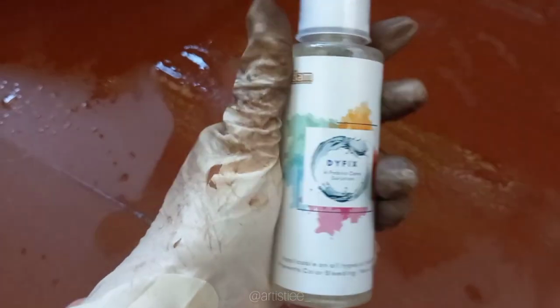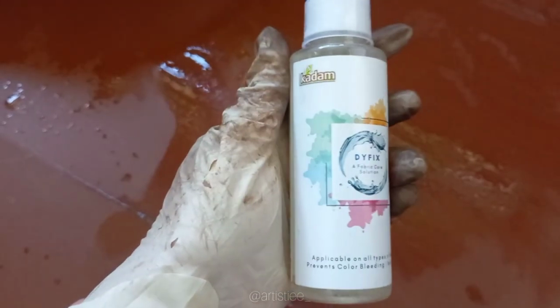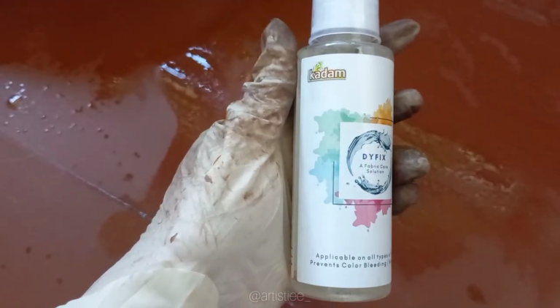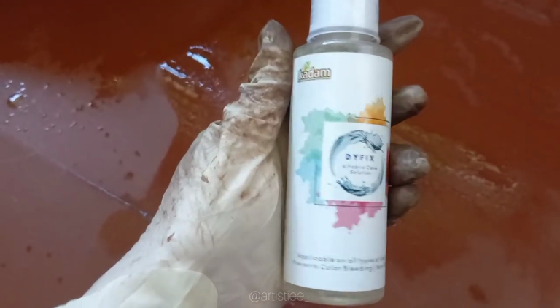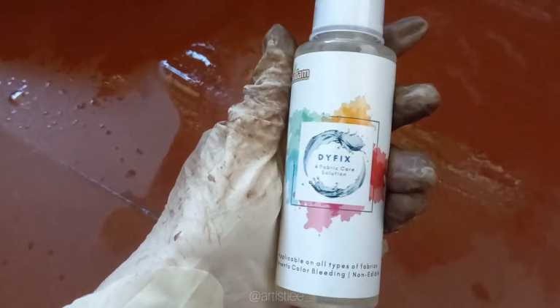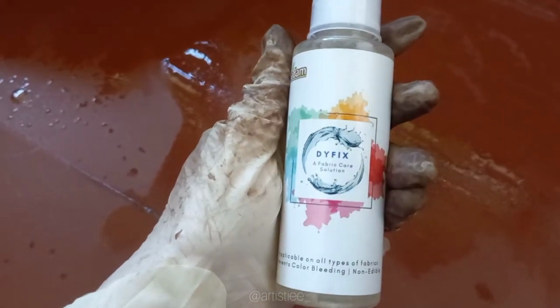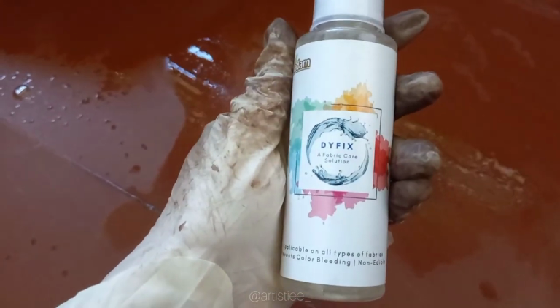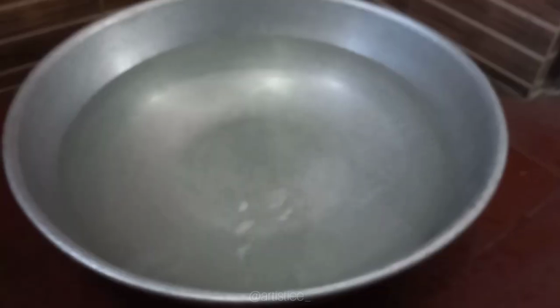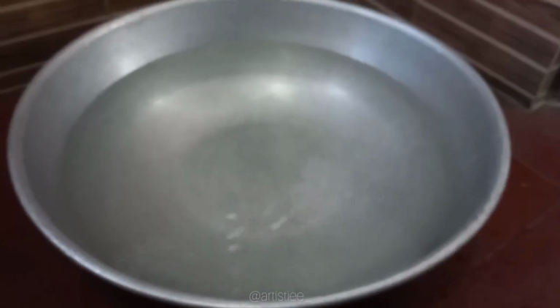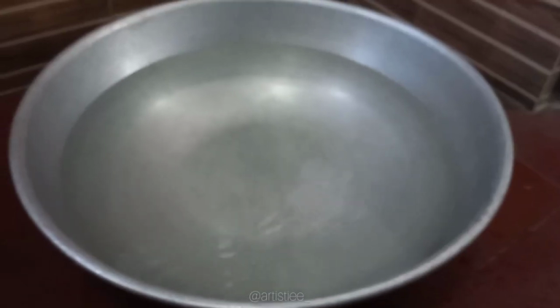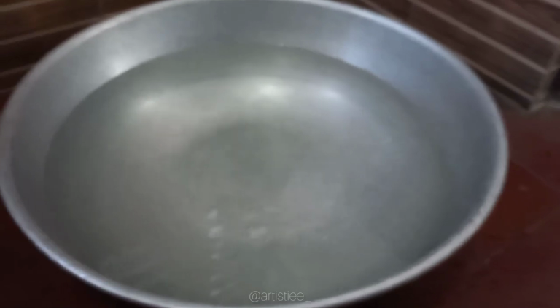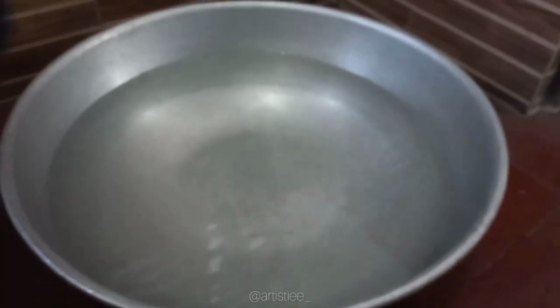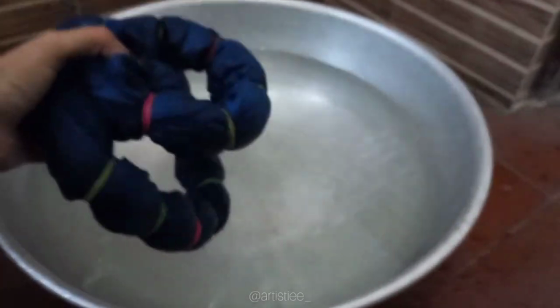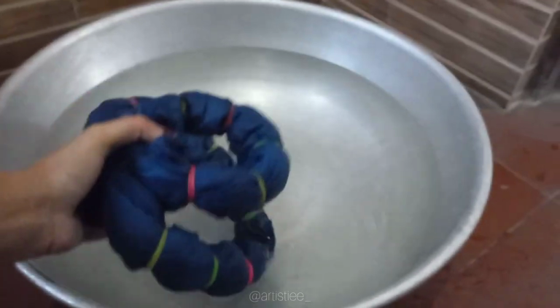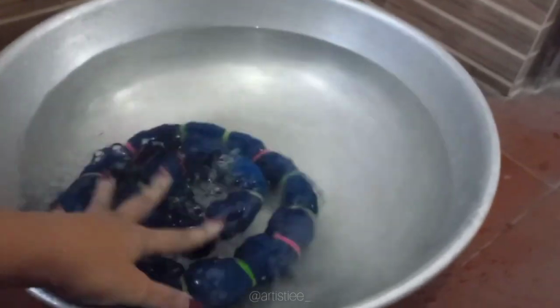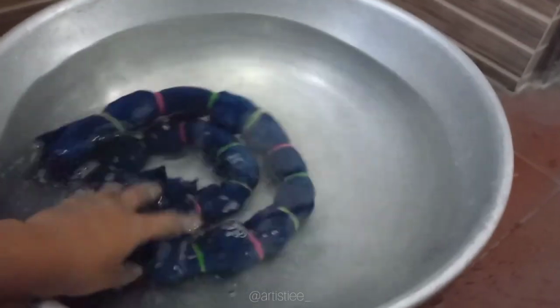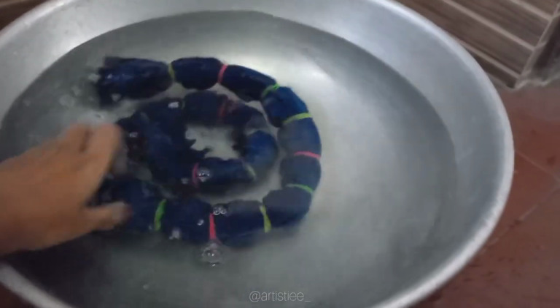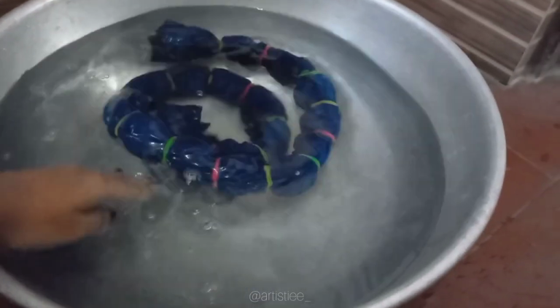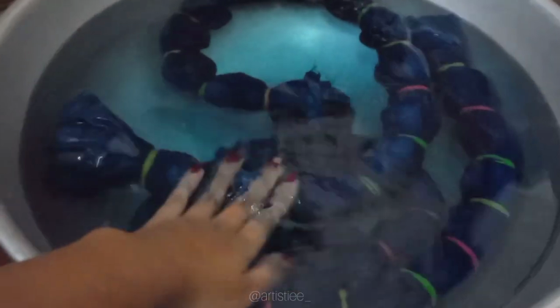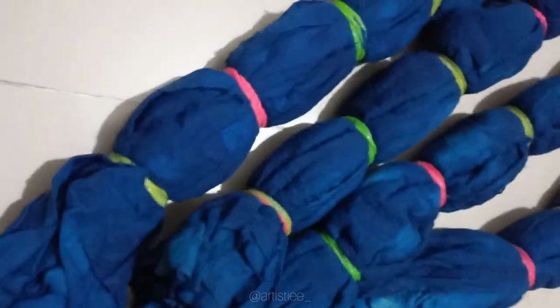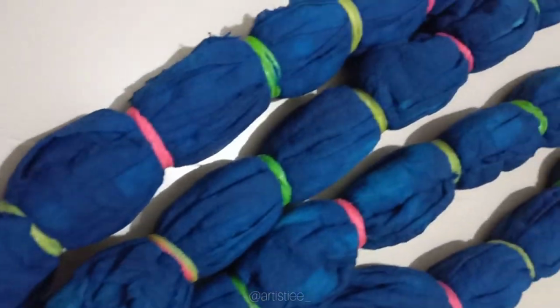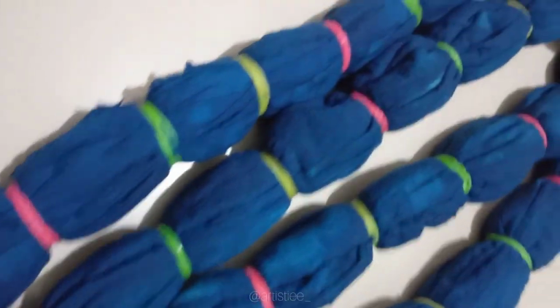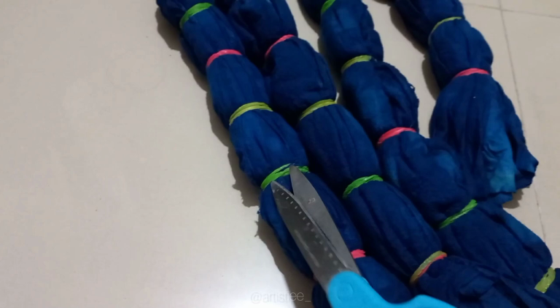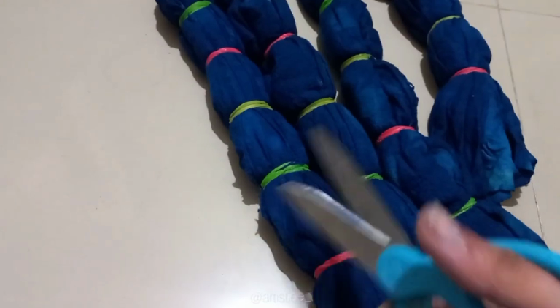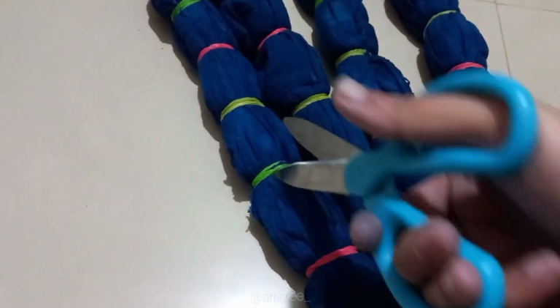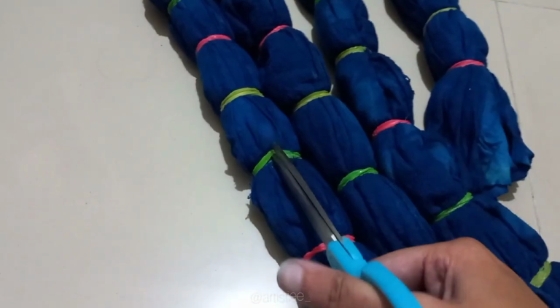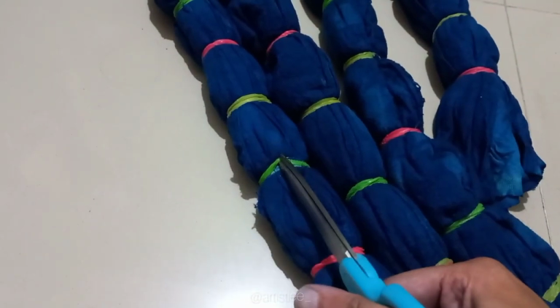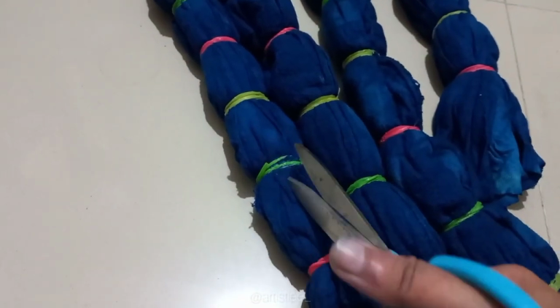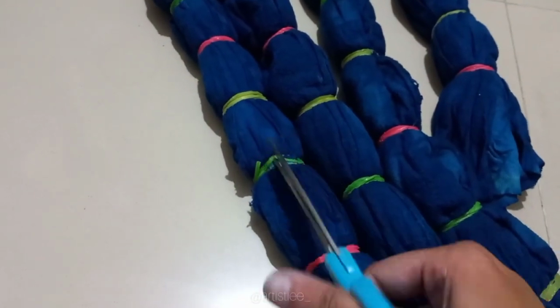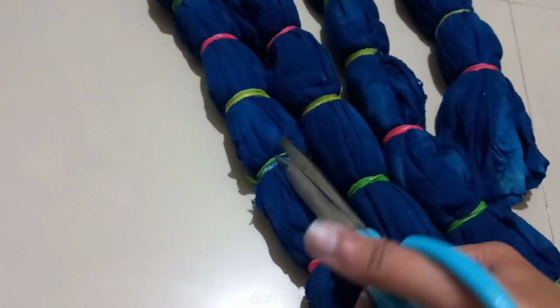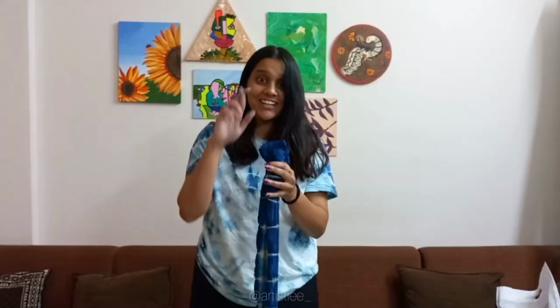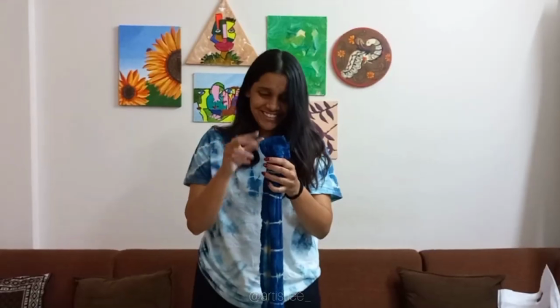Now it's time to soak the dyed fabric in a fixative solution to prevent color bleeding. Keep it in the dye fix solution for 20 minutes. Then take the fabric out, remove the excessive water, and untie it.